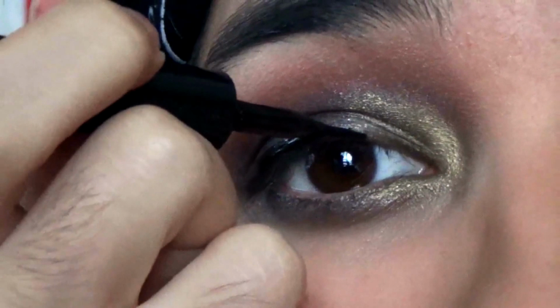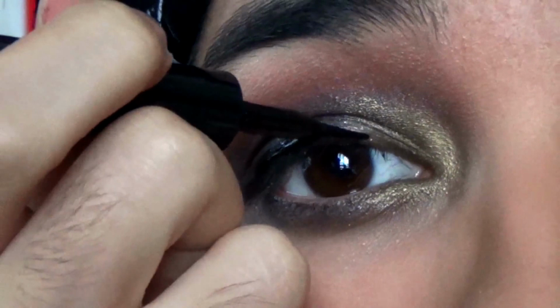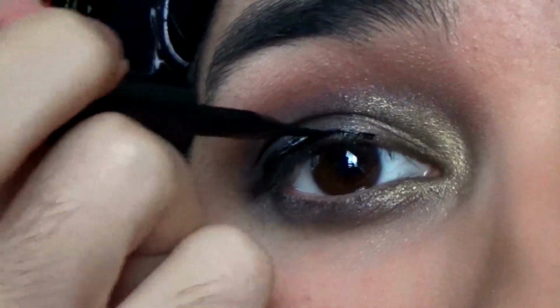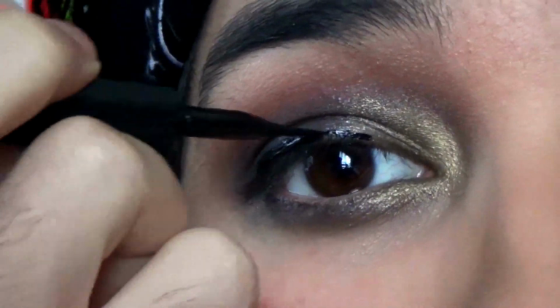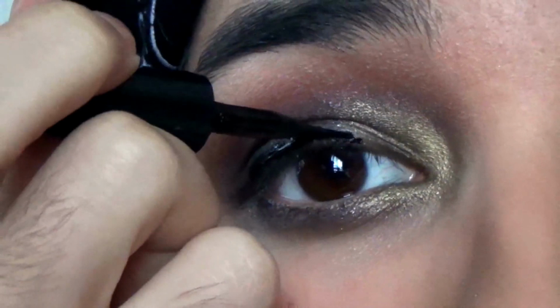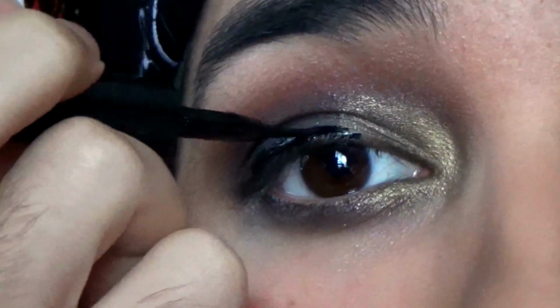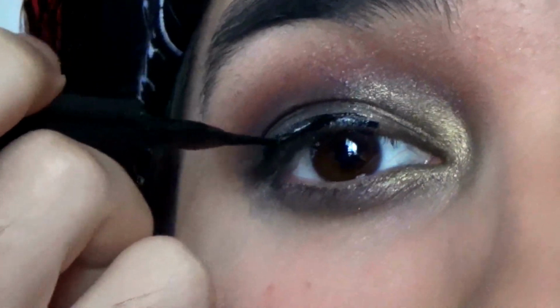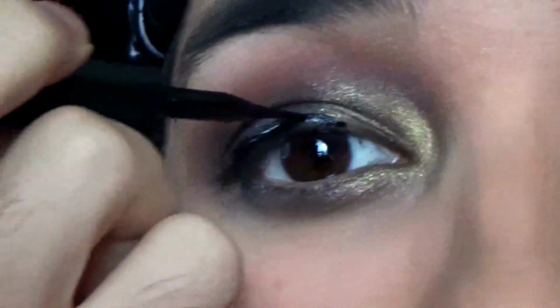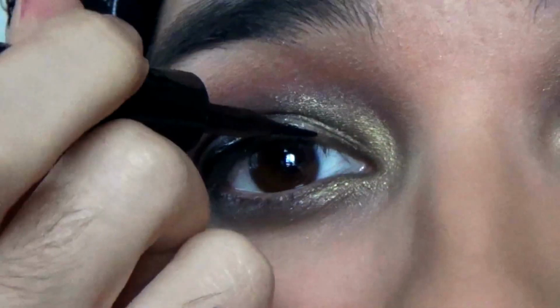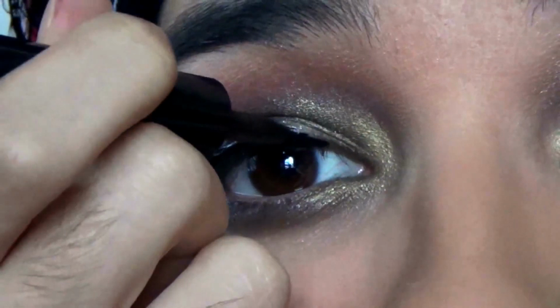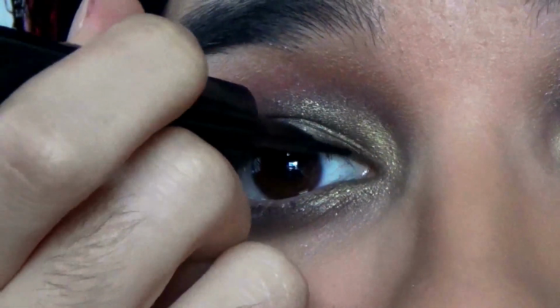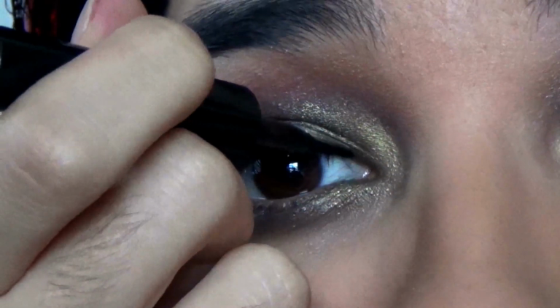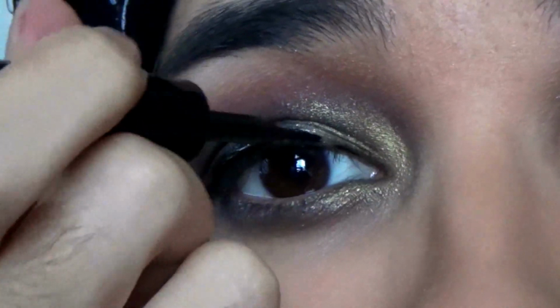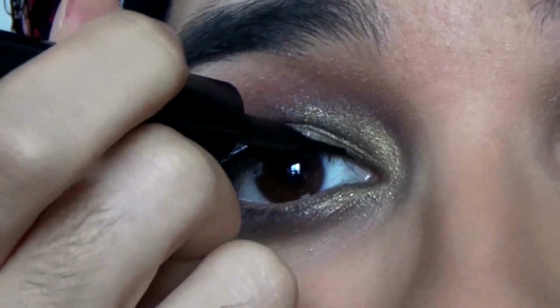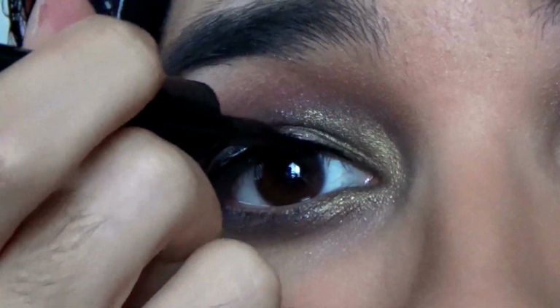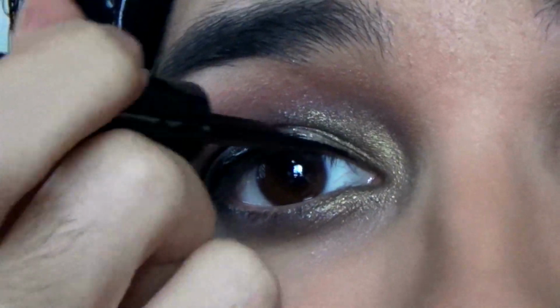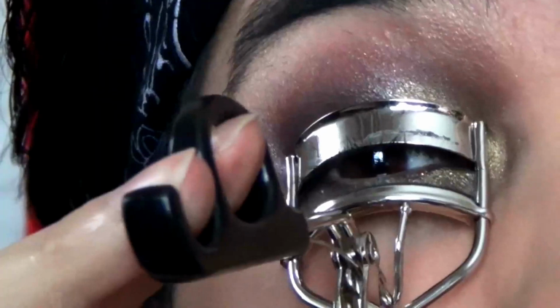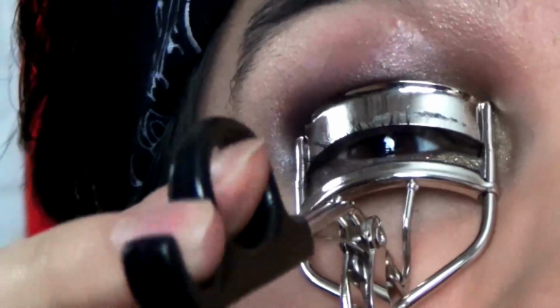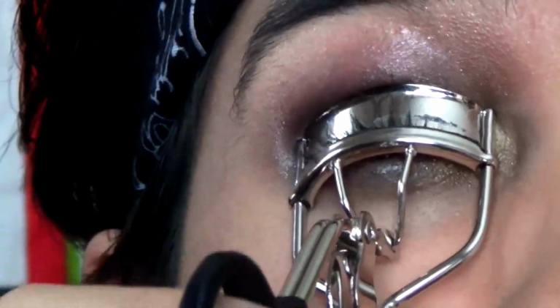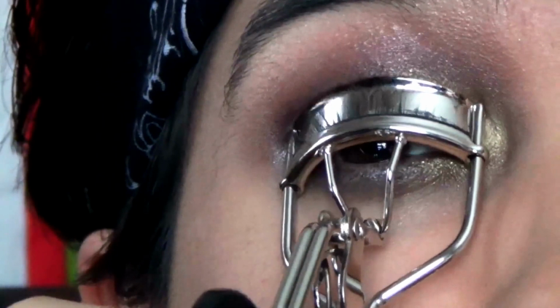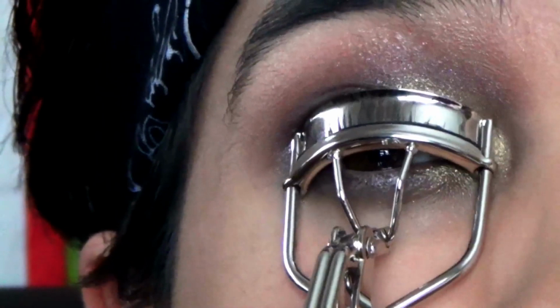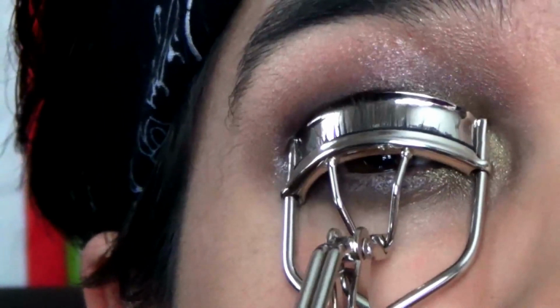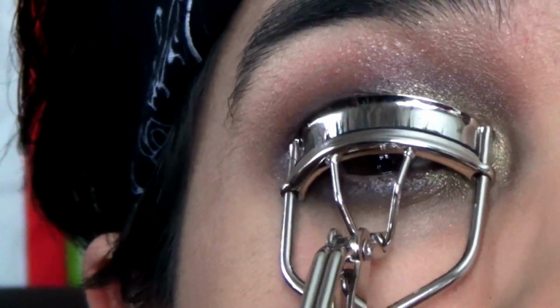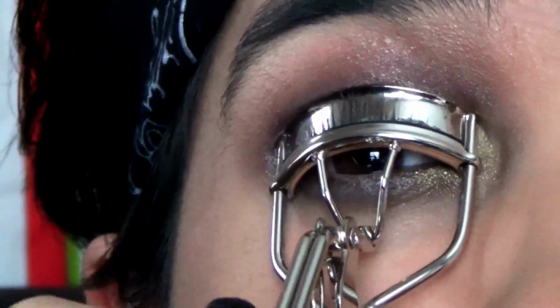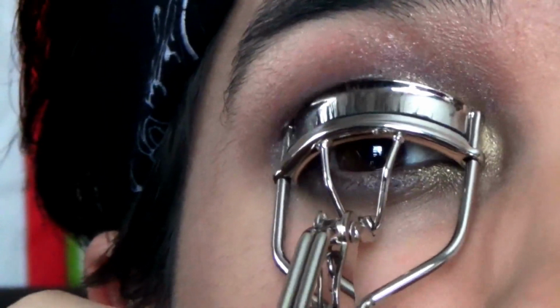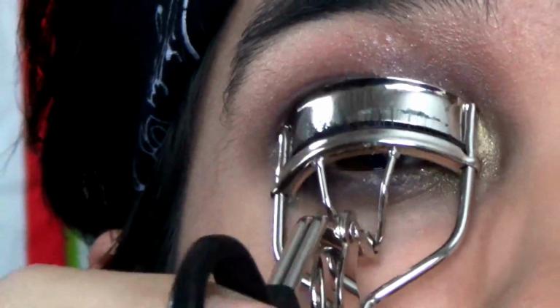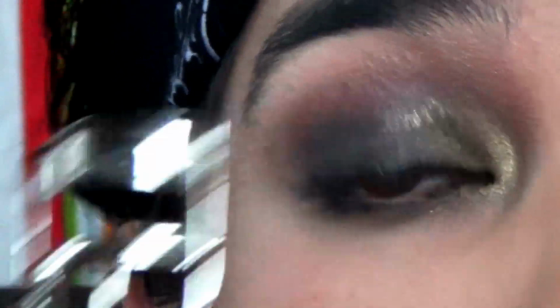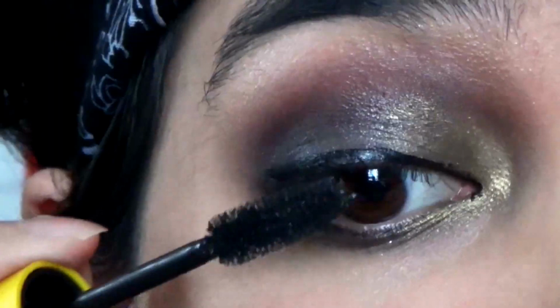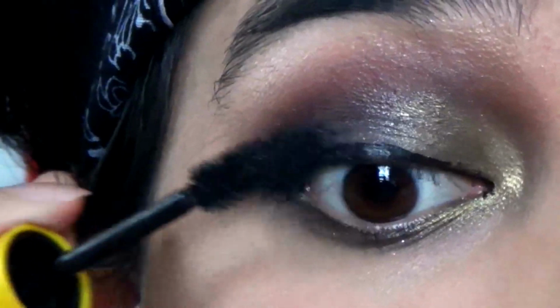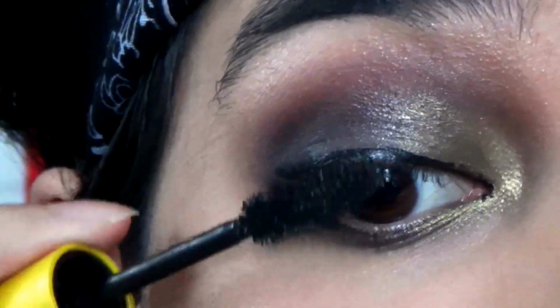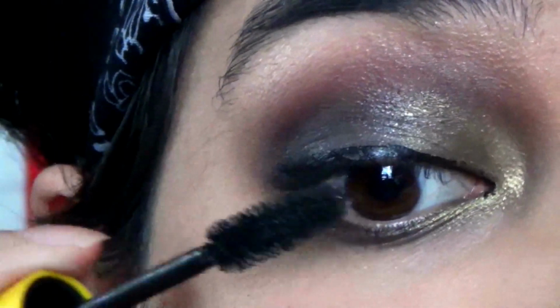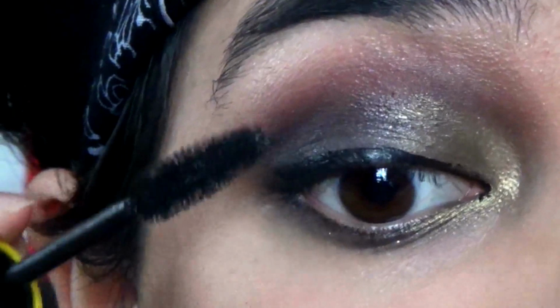I'm going to try to do this using my viewfinder and I'm totally screwing up right now. Apply your favorite mascara.